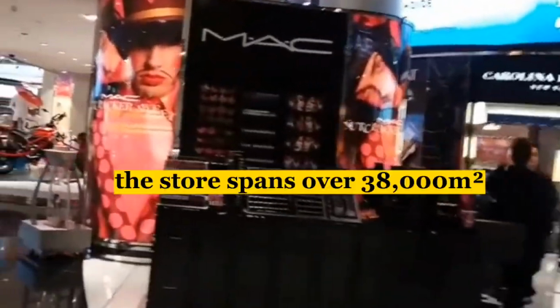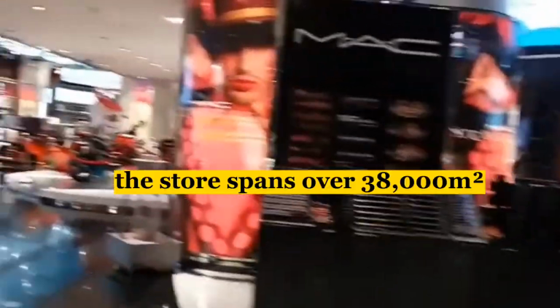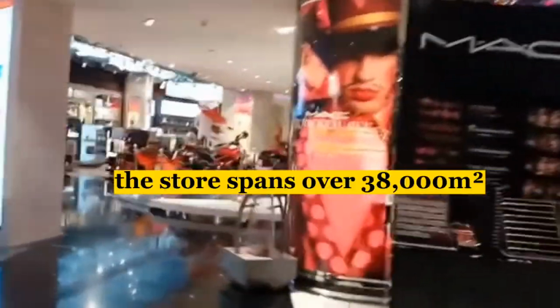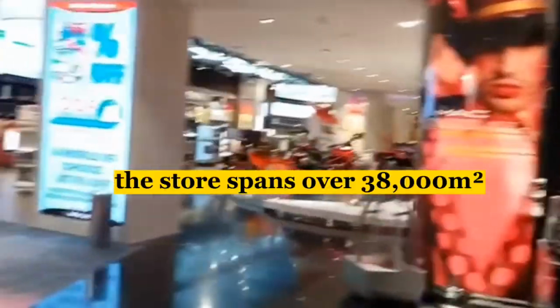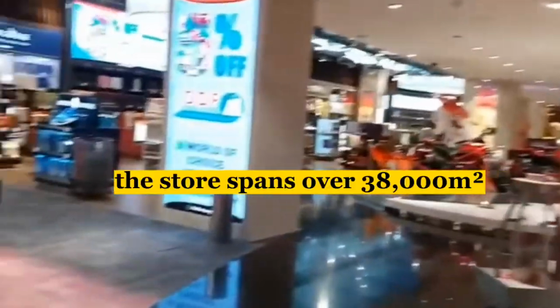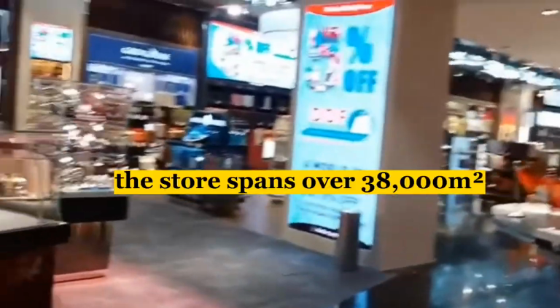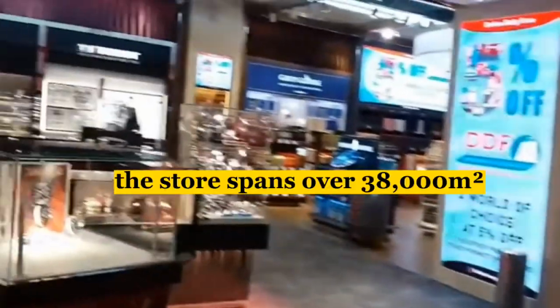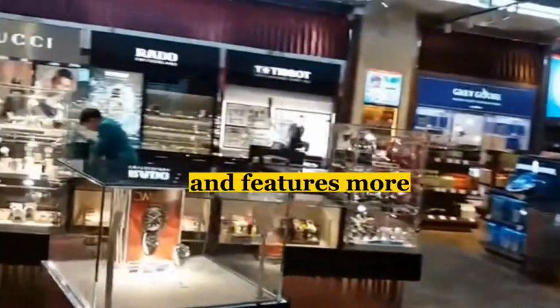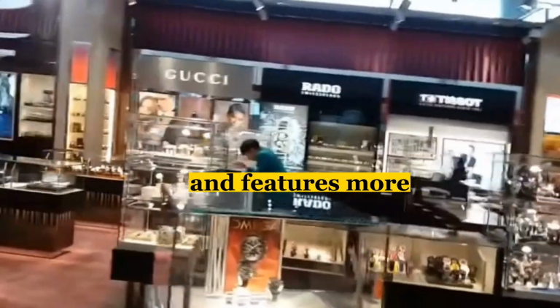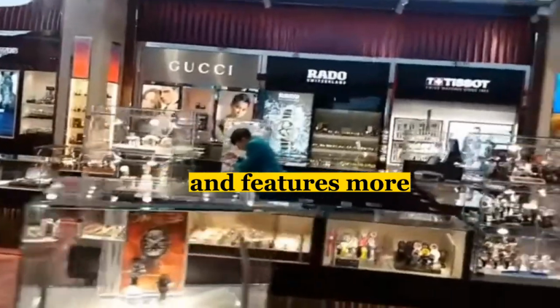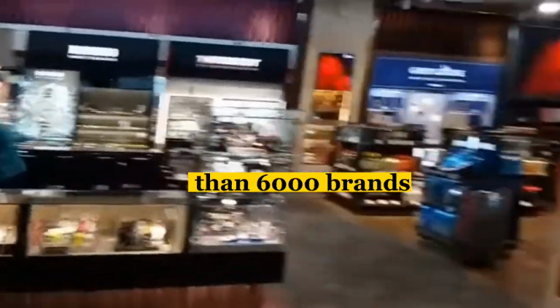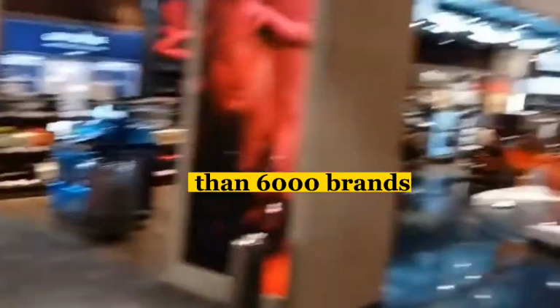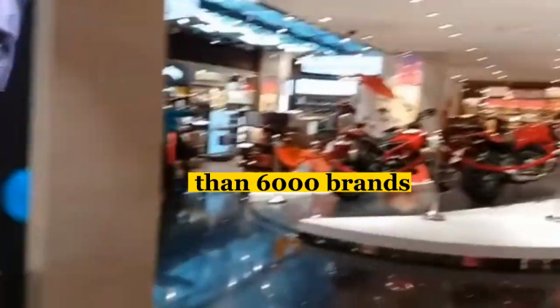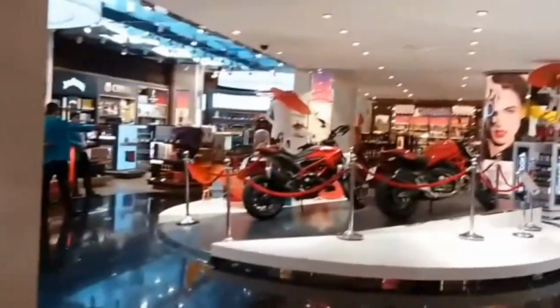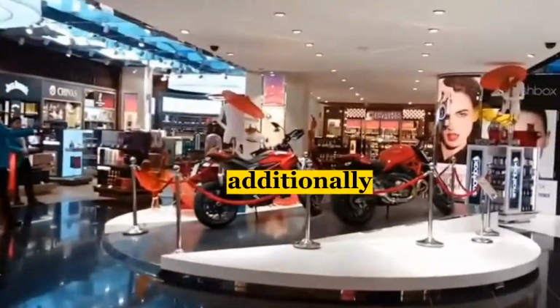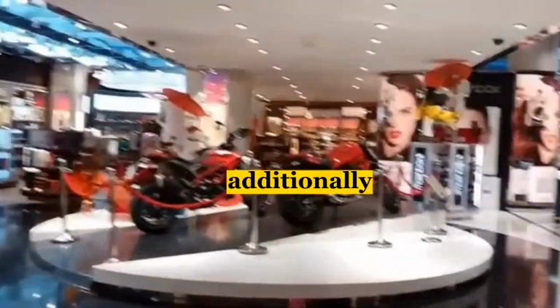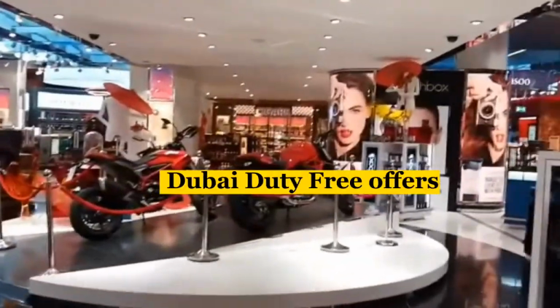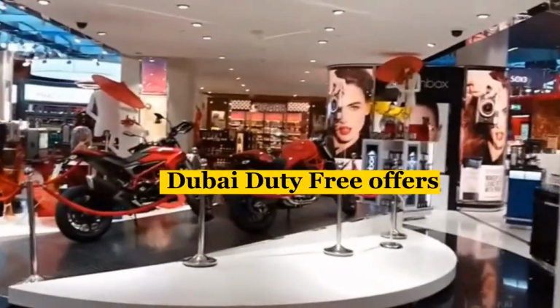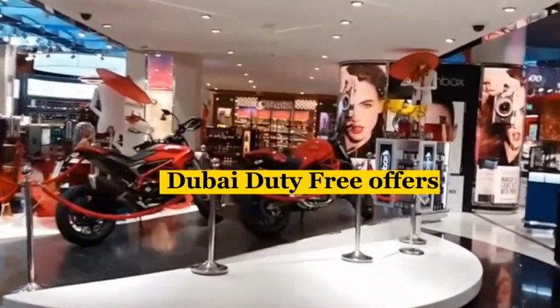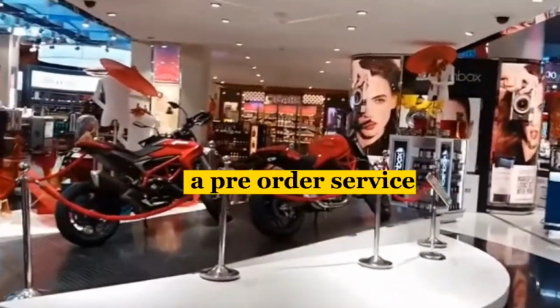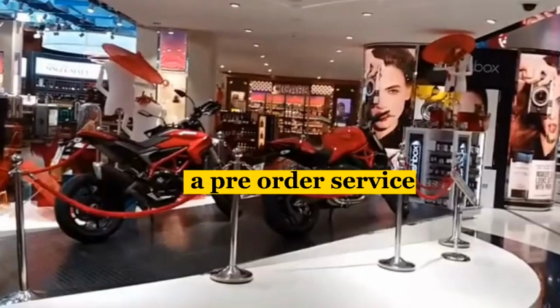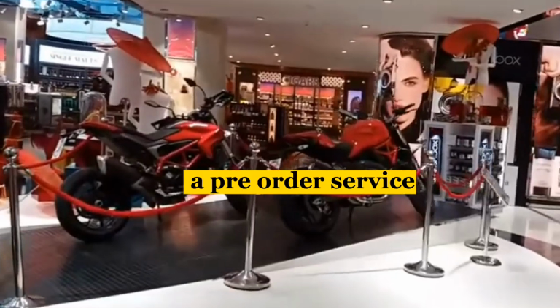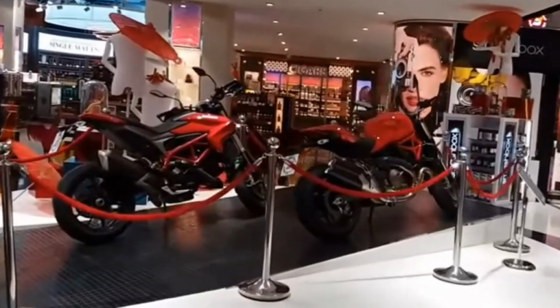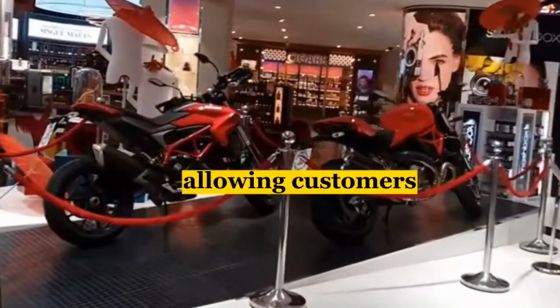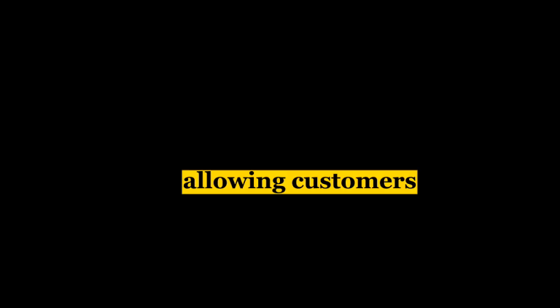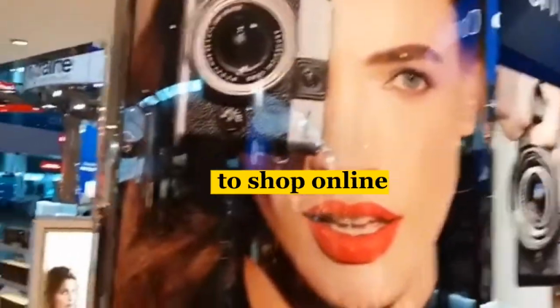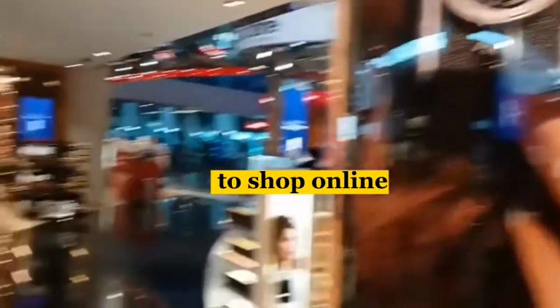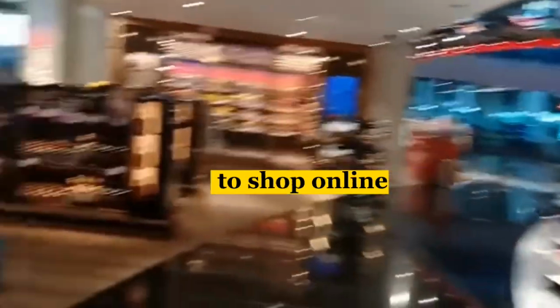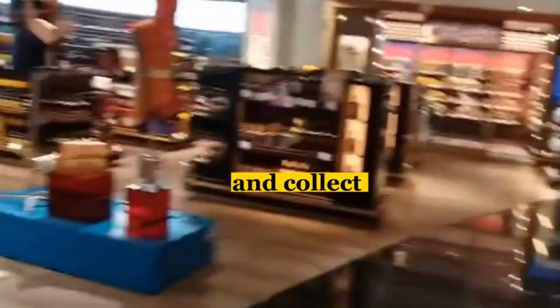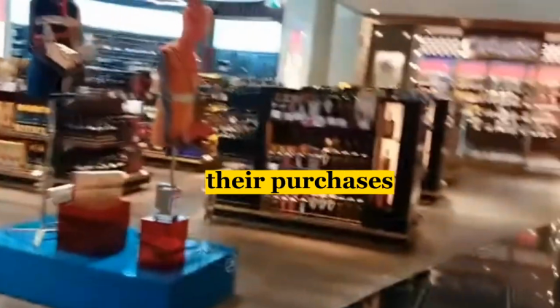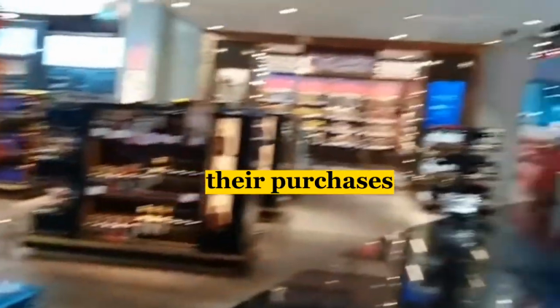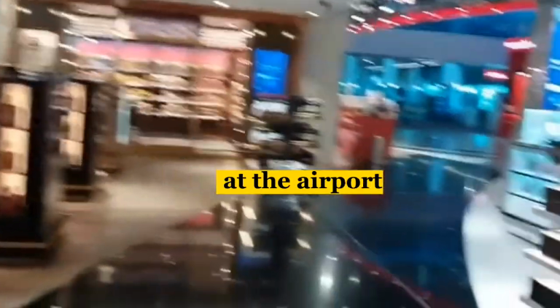The store spans over 38,000 square meters and features more than 6,000 brands. Additionally, Dubai Duty Free offers a pre-order service, allowing customers to shop online and collect their purchases at the airport.